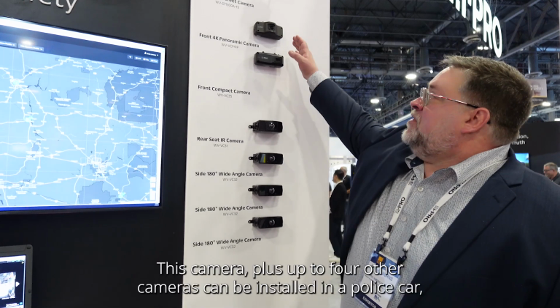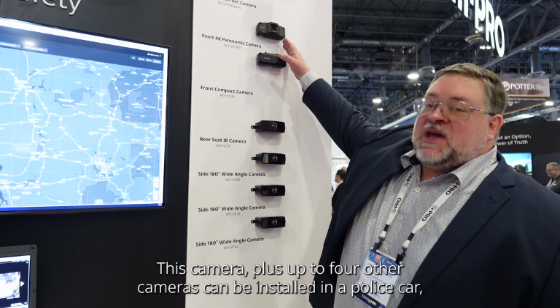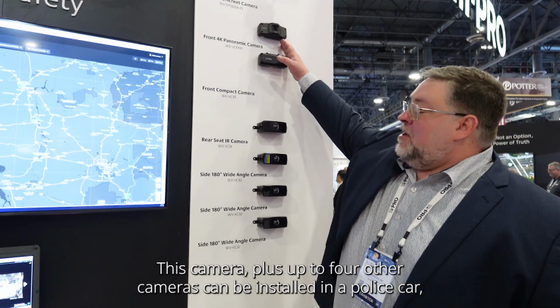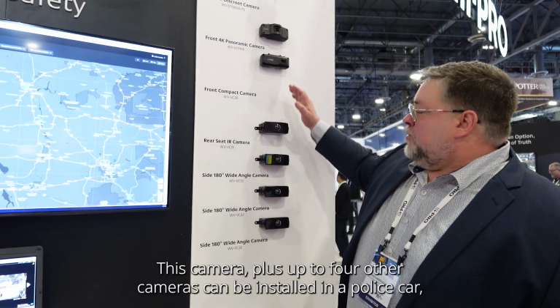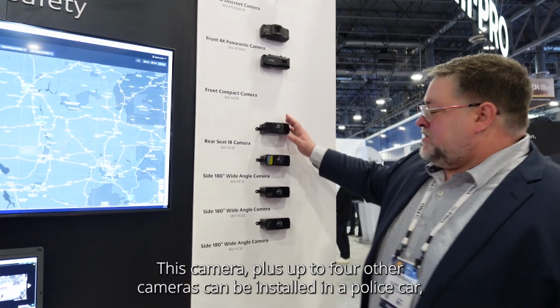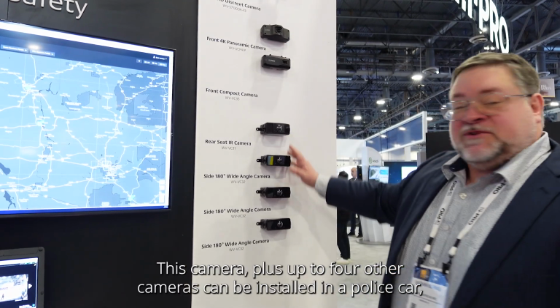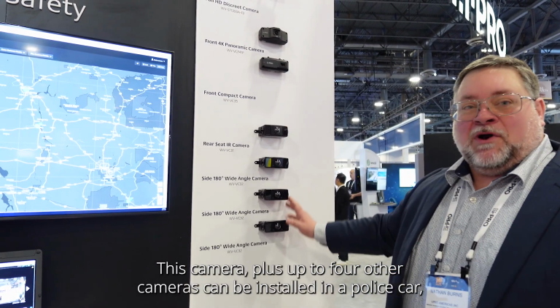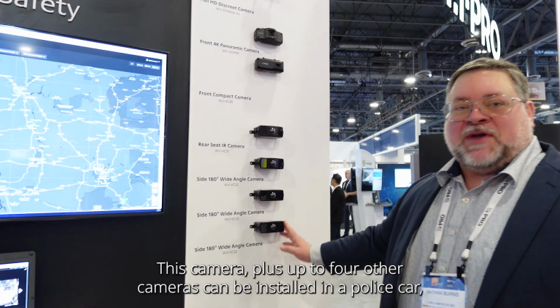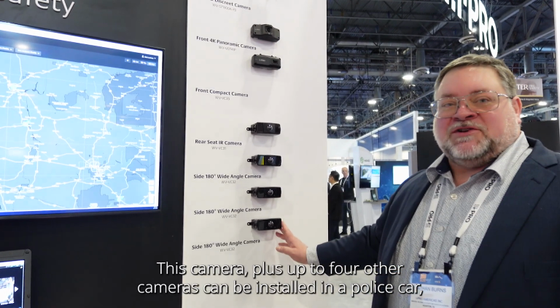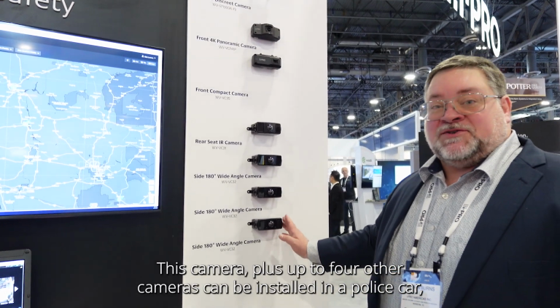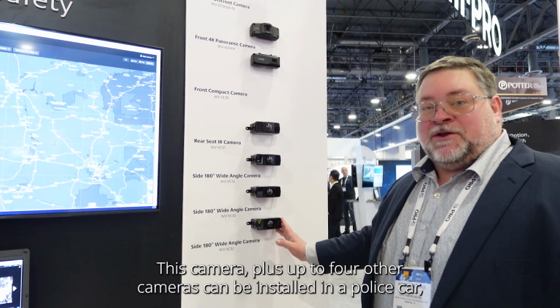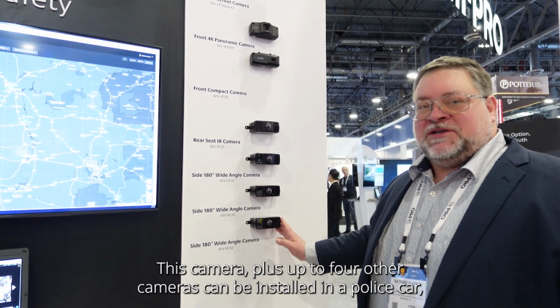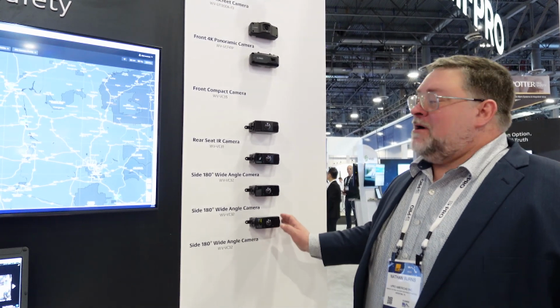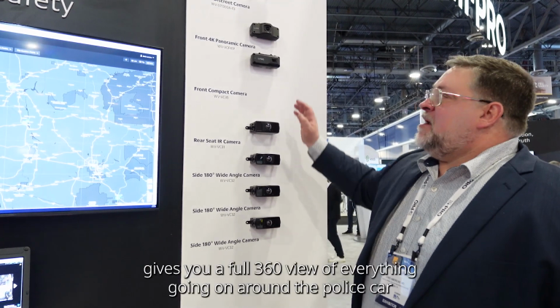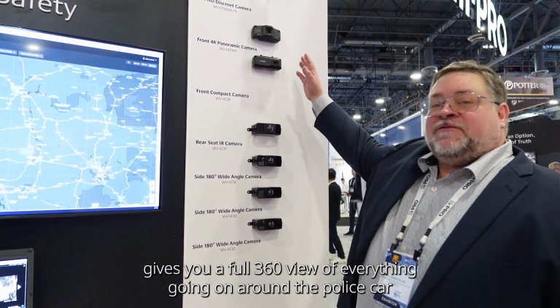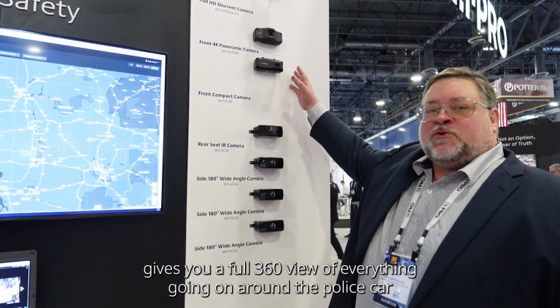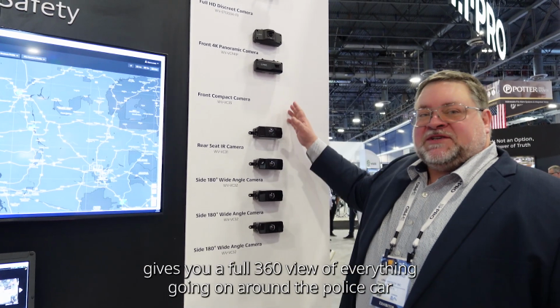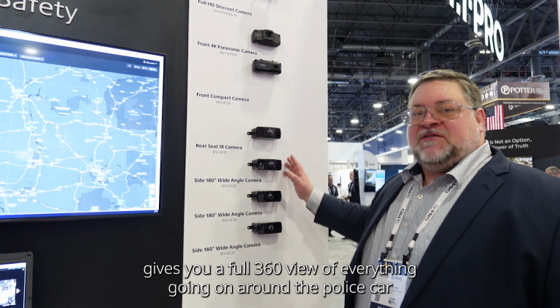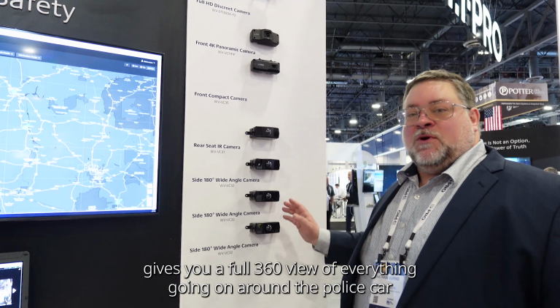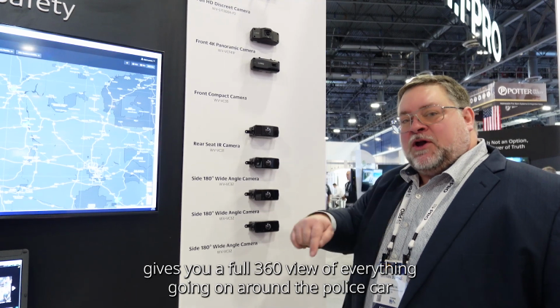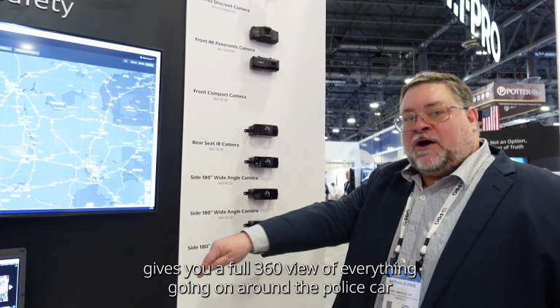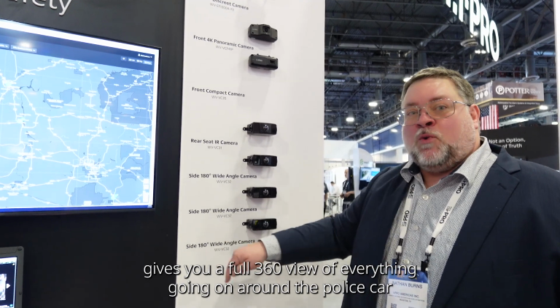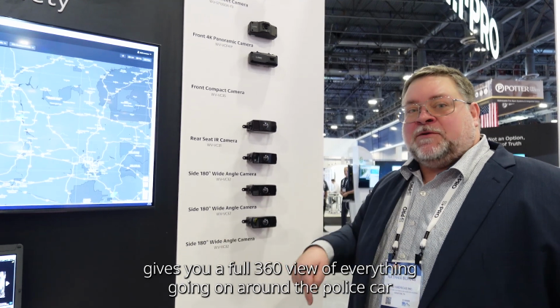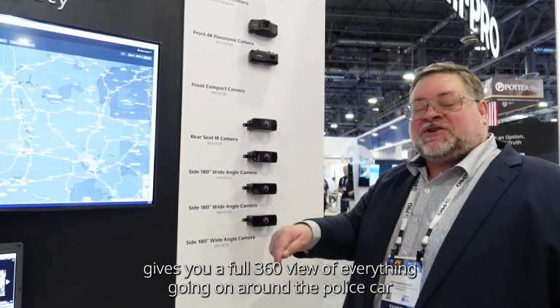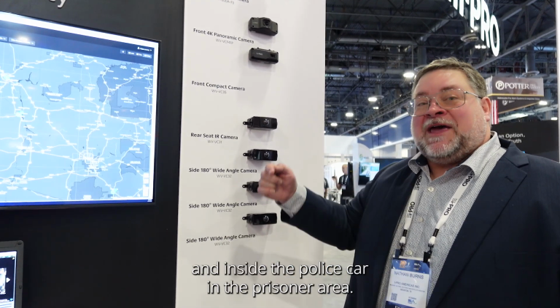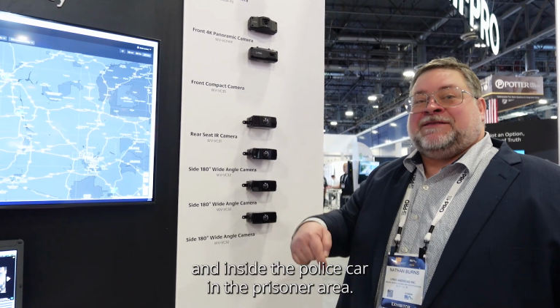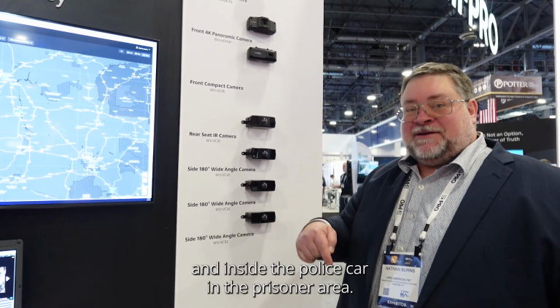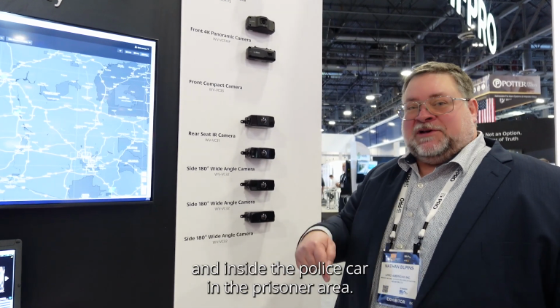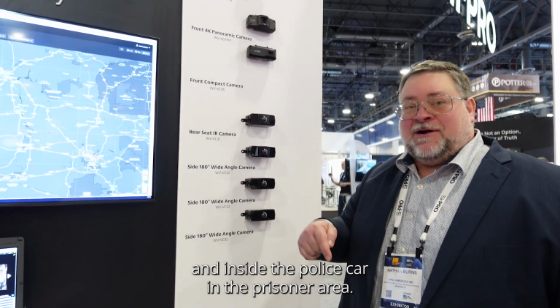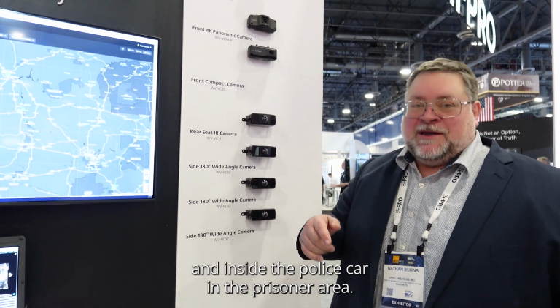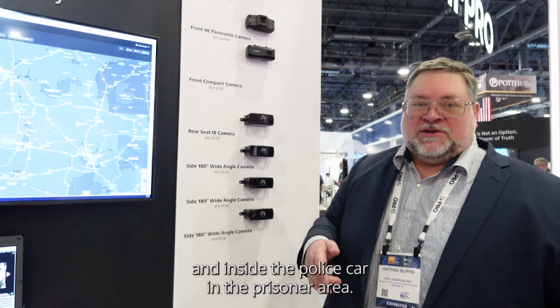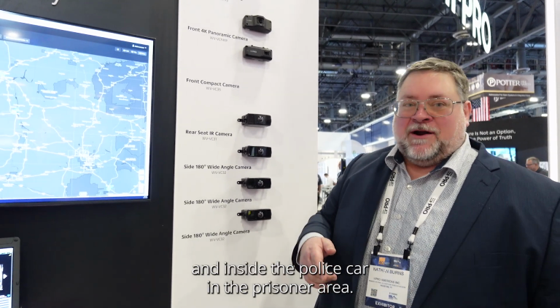This camera, plus up to four other cameras can be installed in a police car, giving you a full 360 view of everything going on around the police car and inside the police car in the prisoner area.